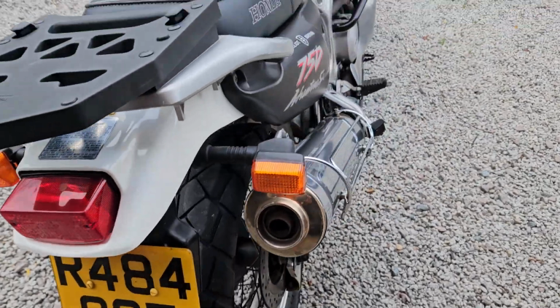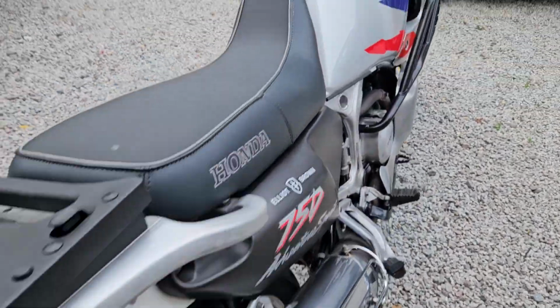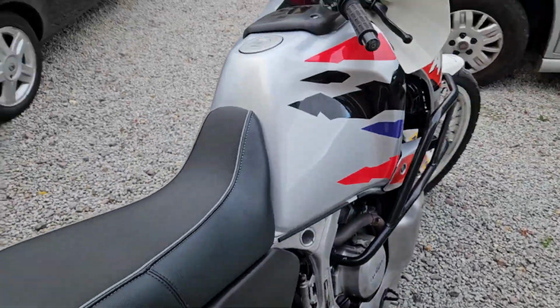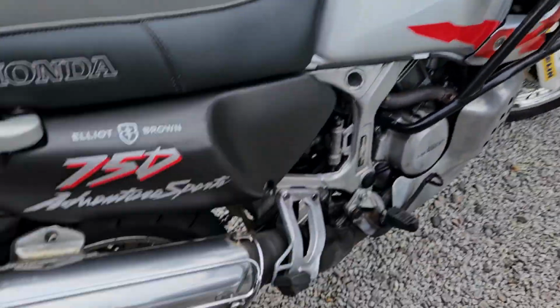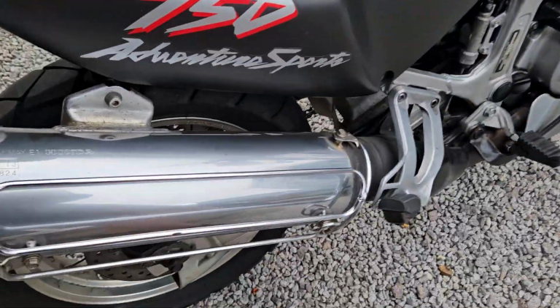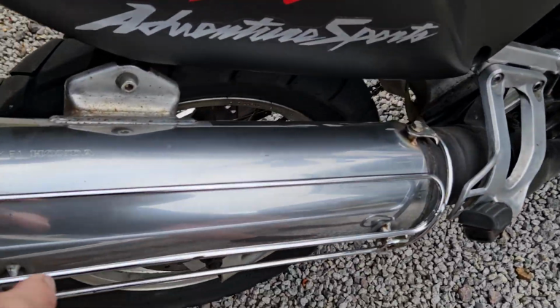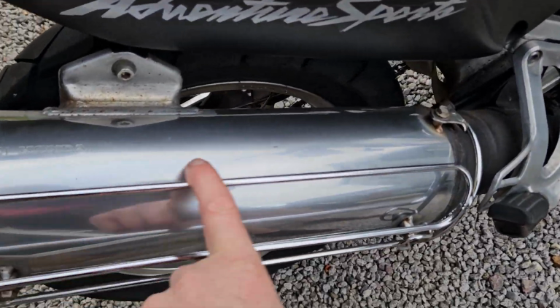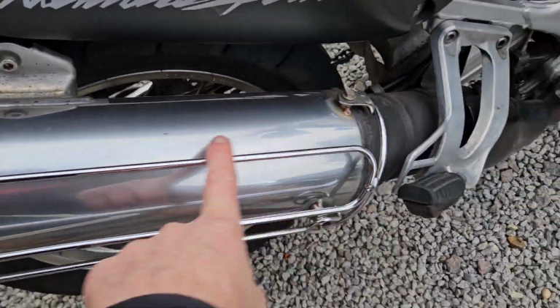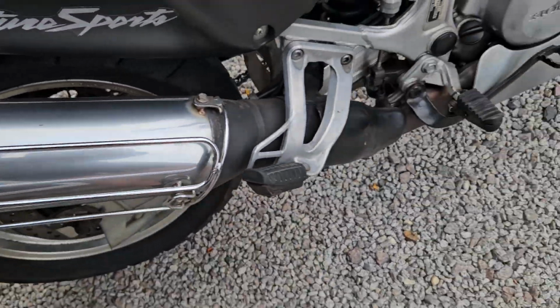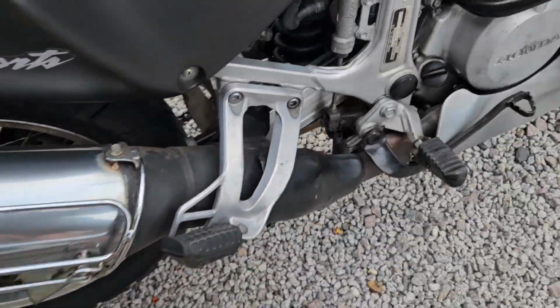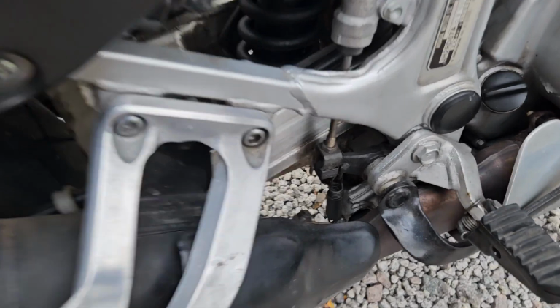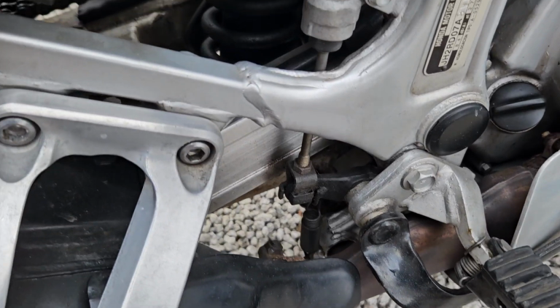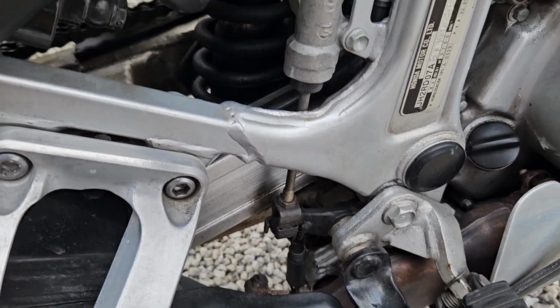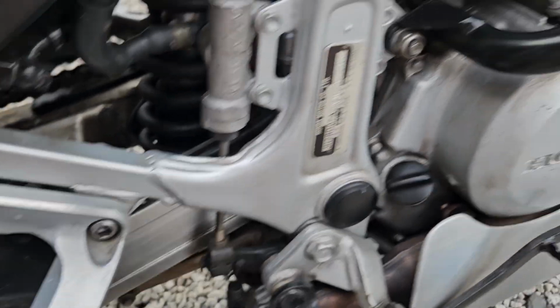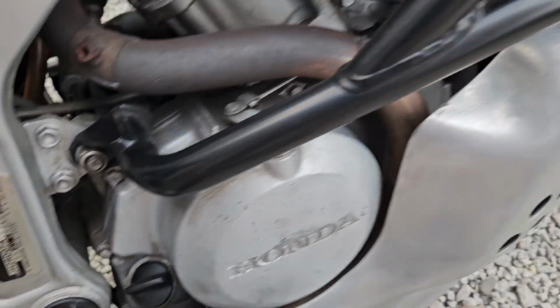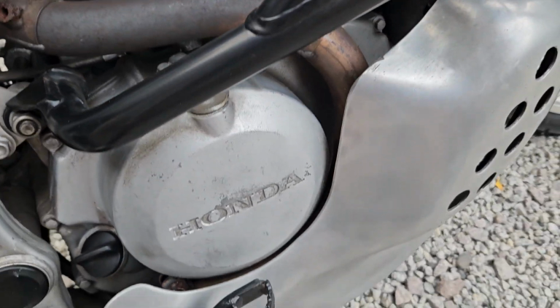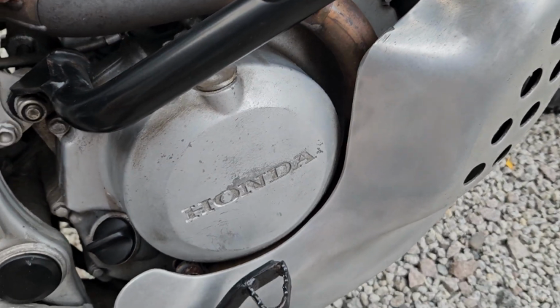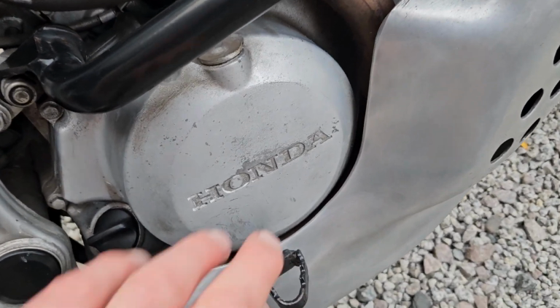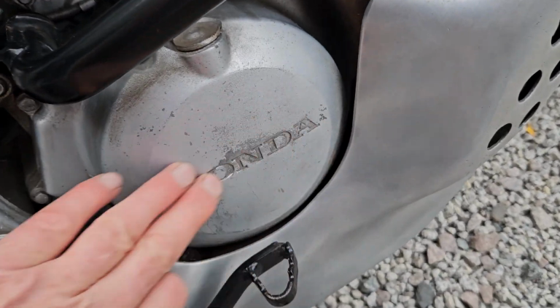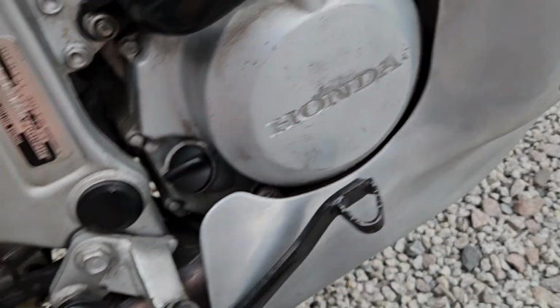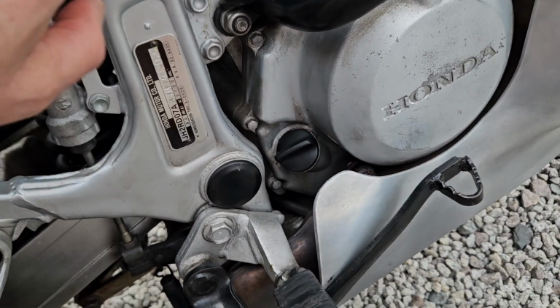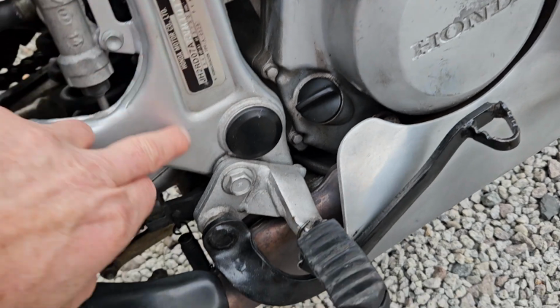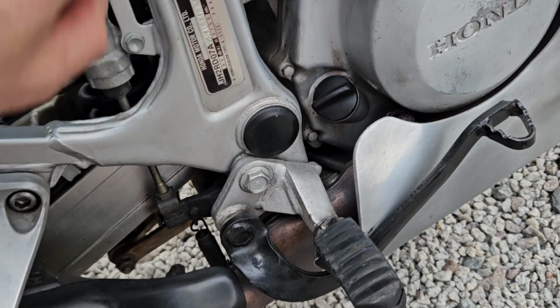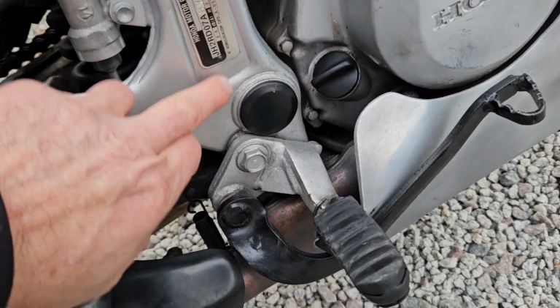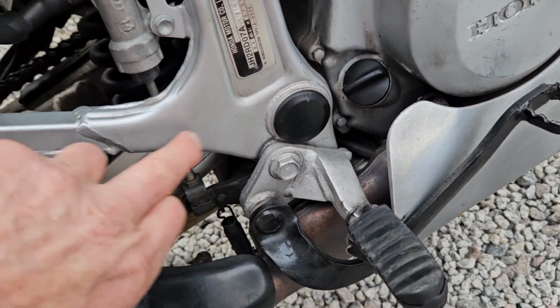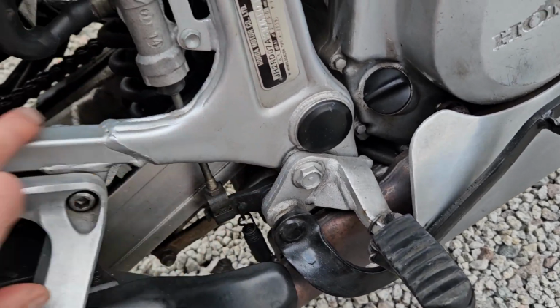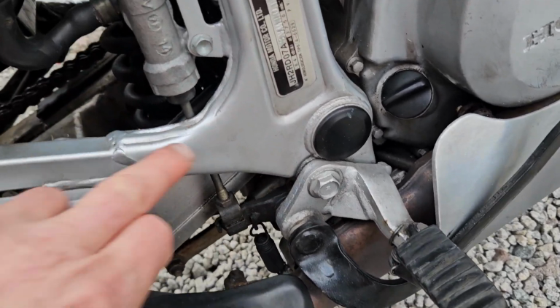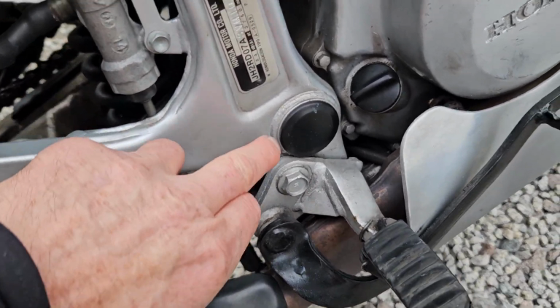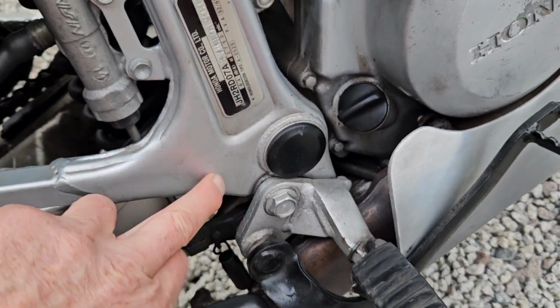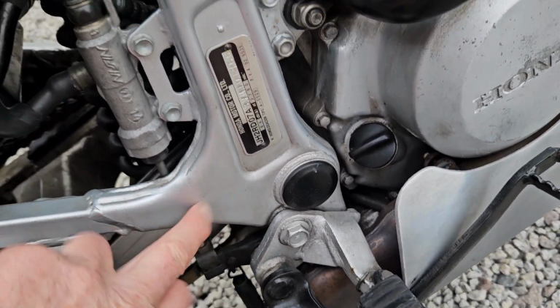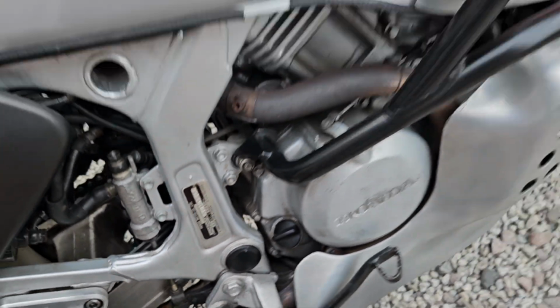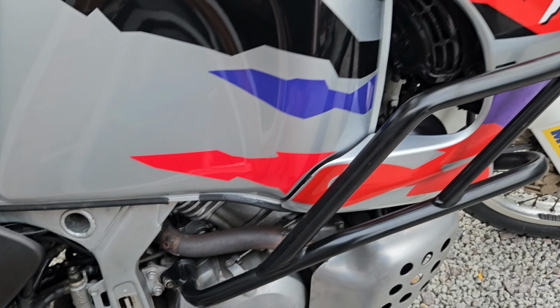This bike's original exhaust is in really lovely condition. The swing arm is really nice, engine paint is better than most. The frames do all corrode but this one is really nice.